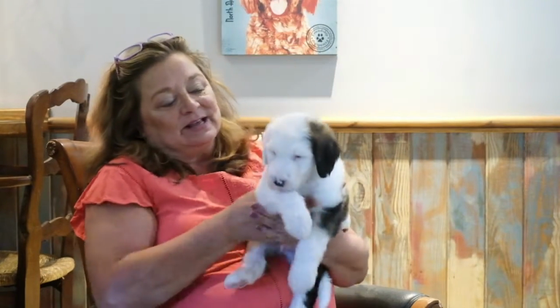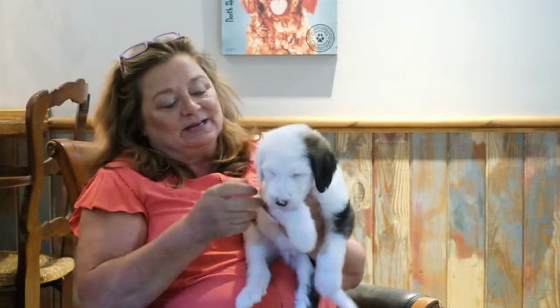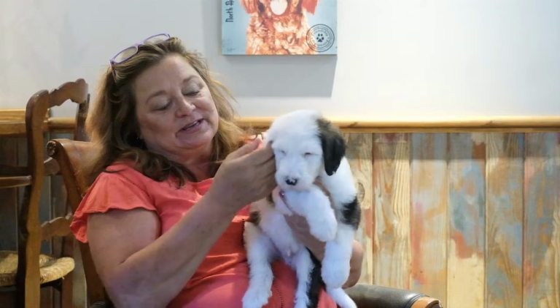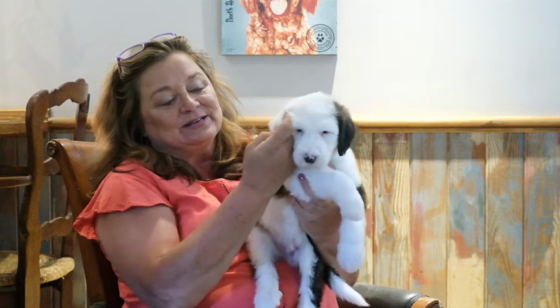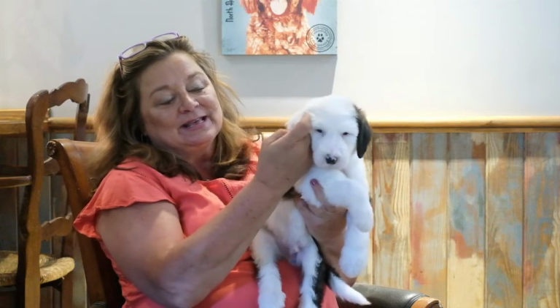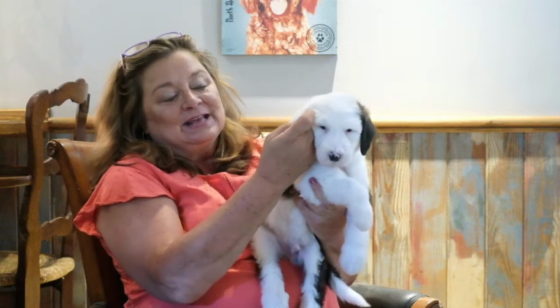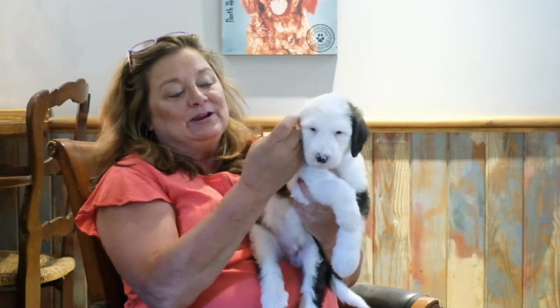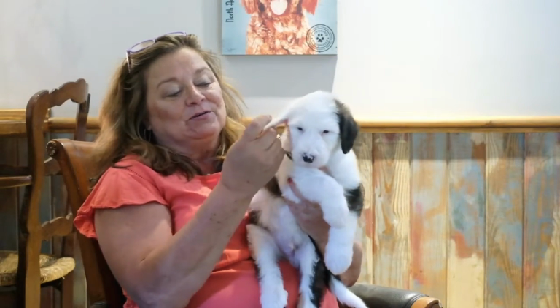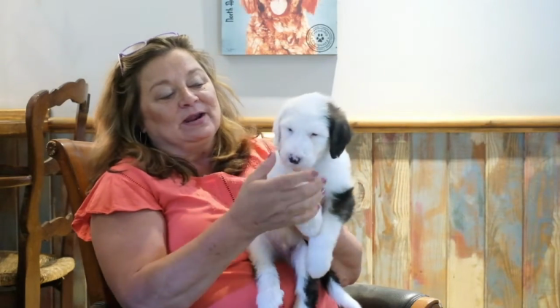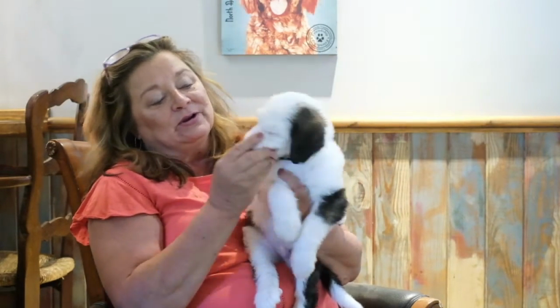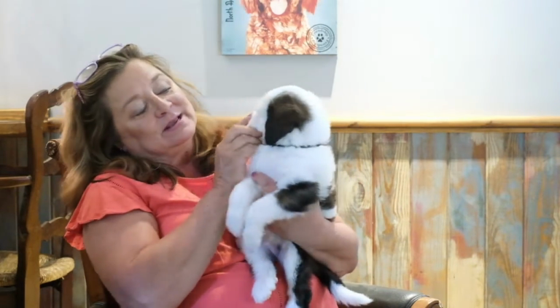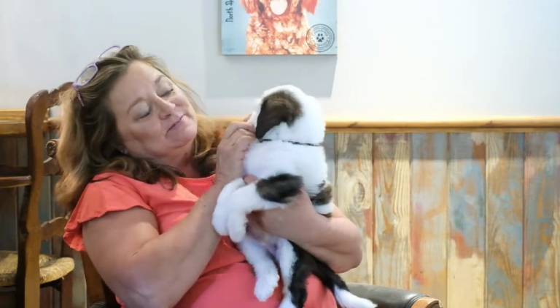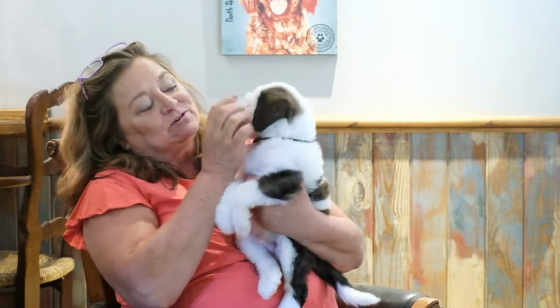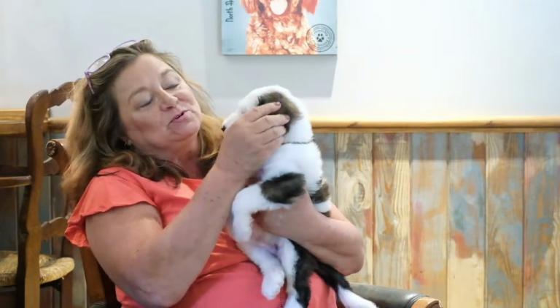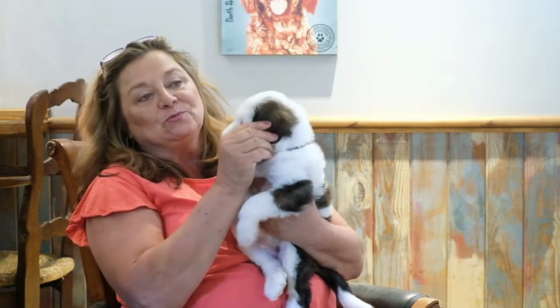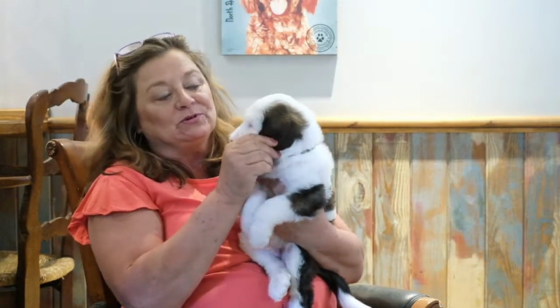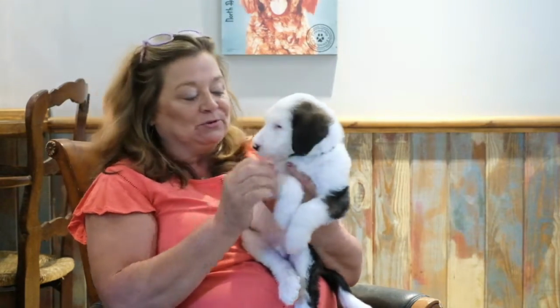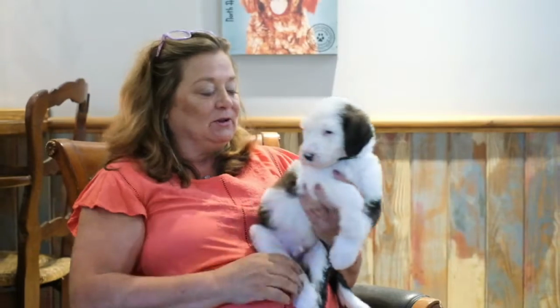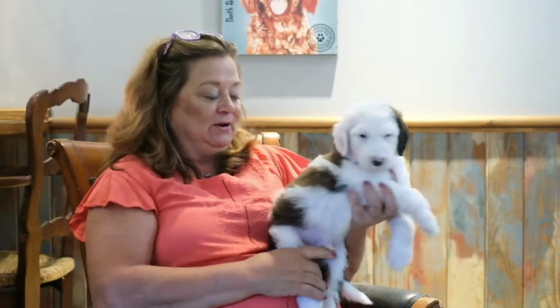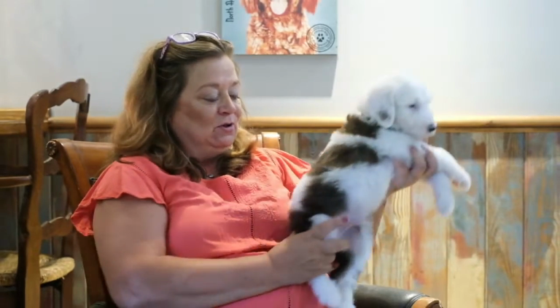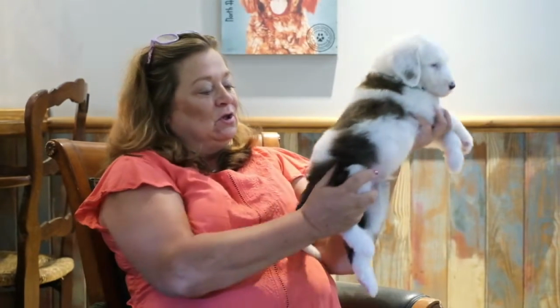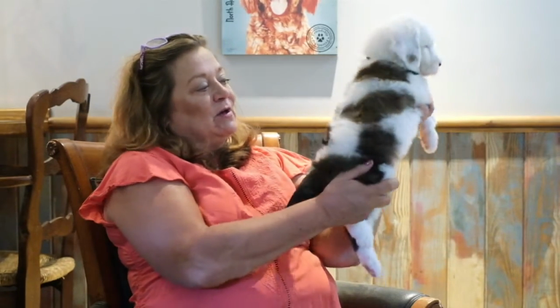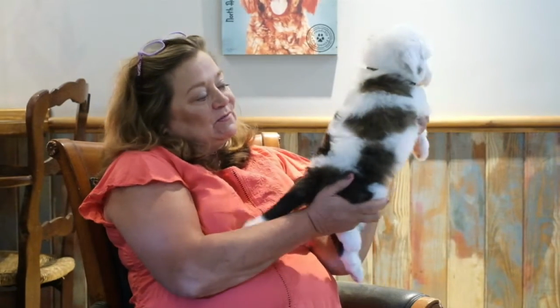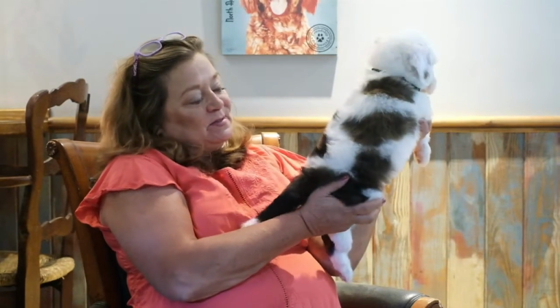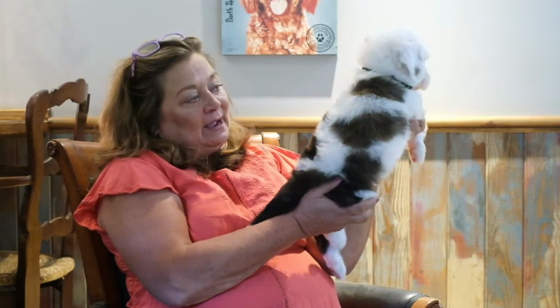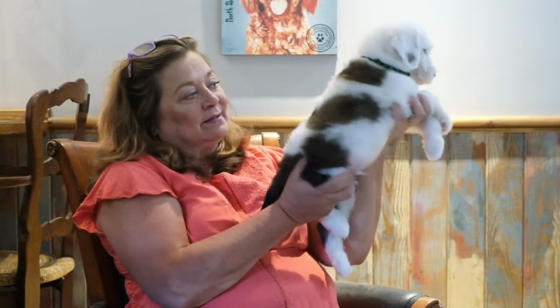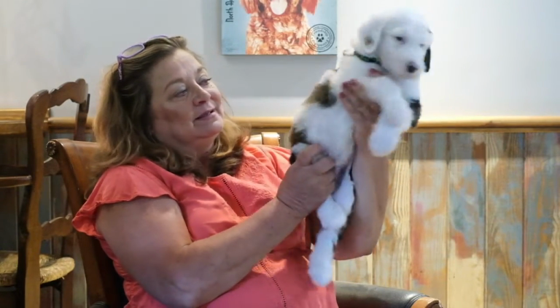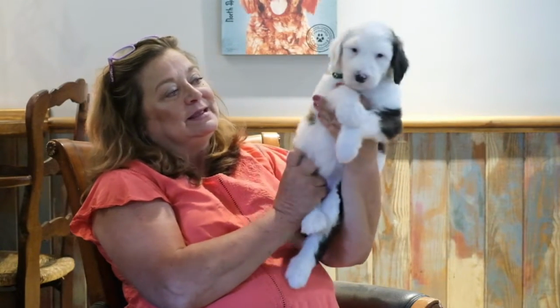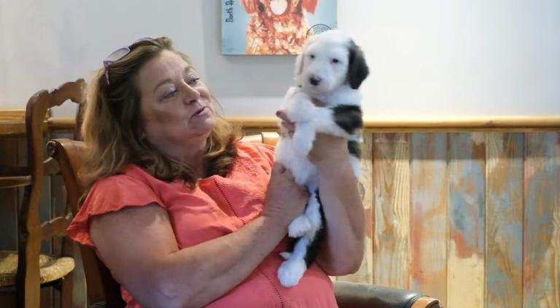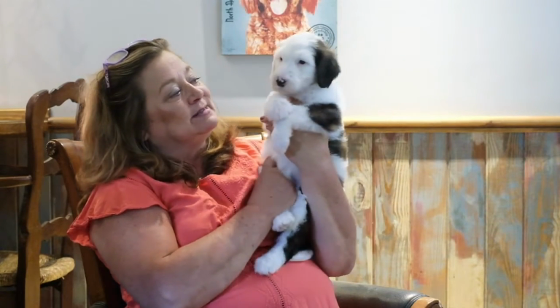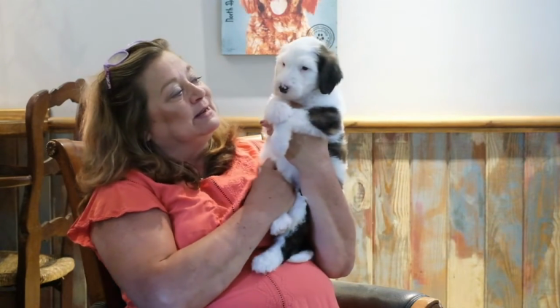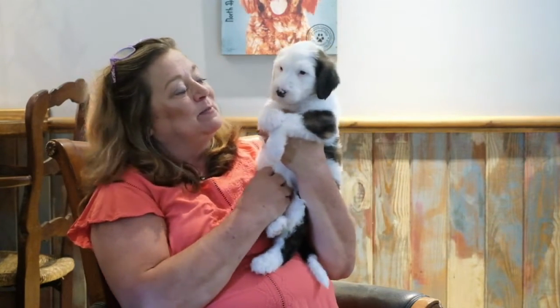He's got like a little kiss on his right ear. His left ear is a beautiful brindle coloring ear with all the ruffles on the back. He is really a stunning little puppy.